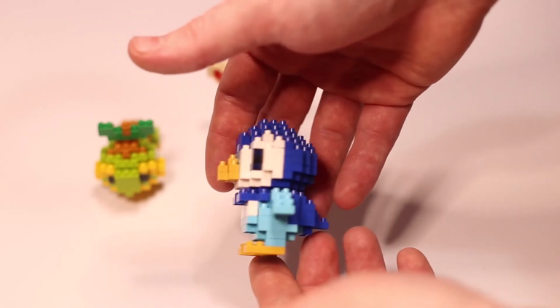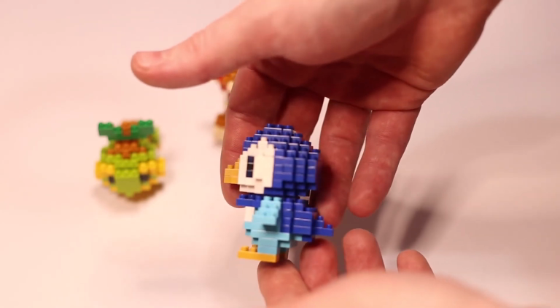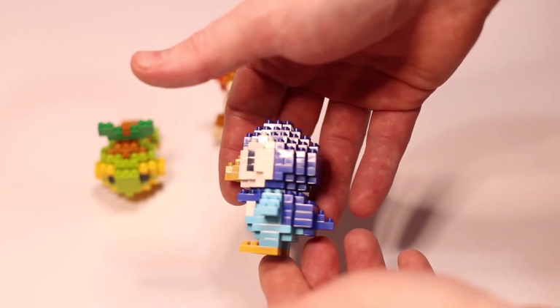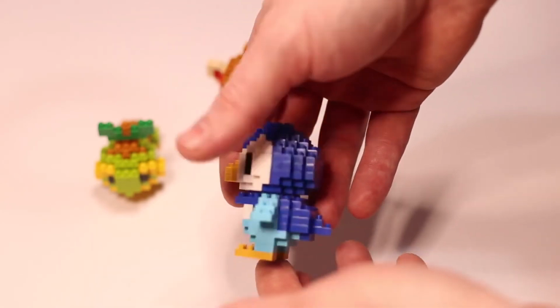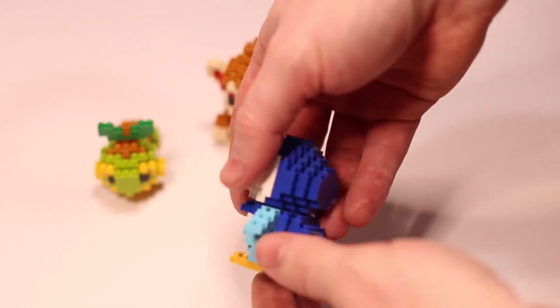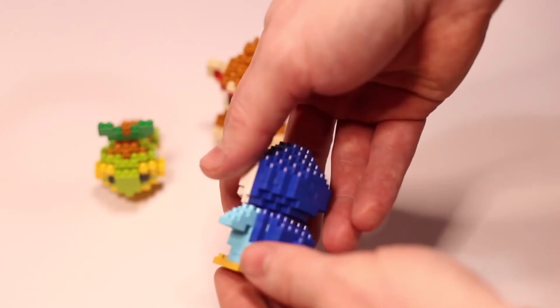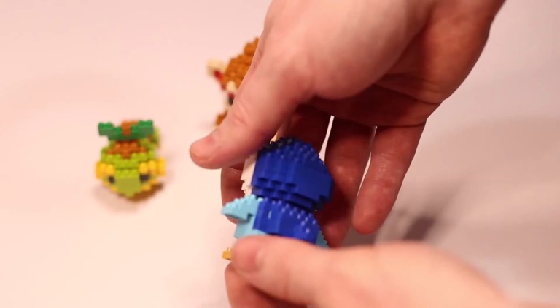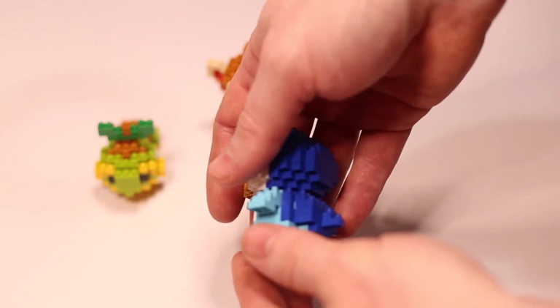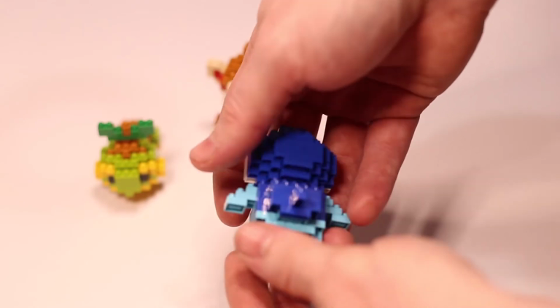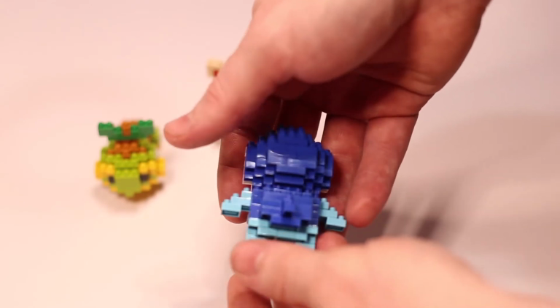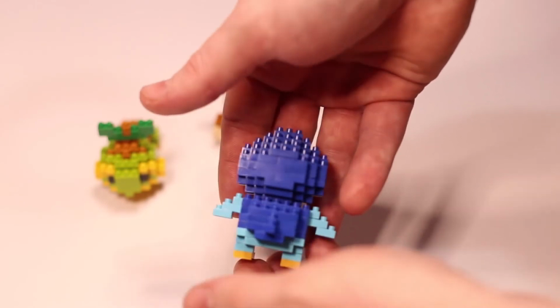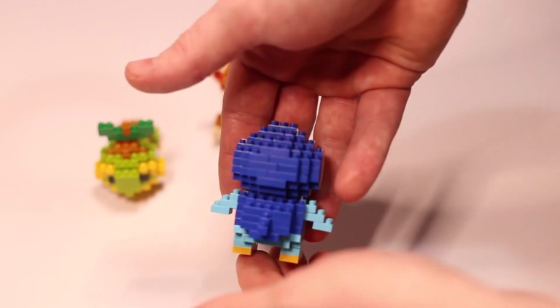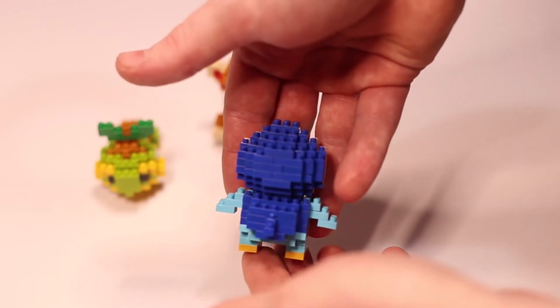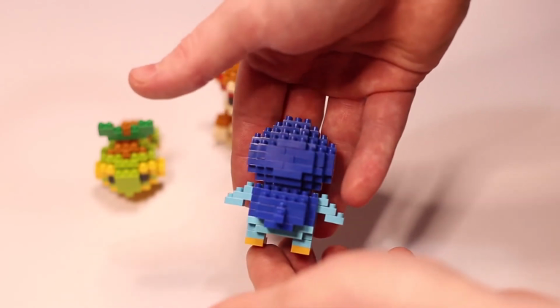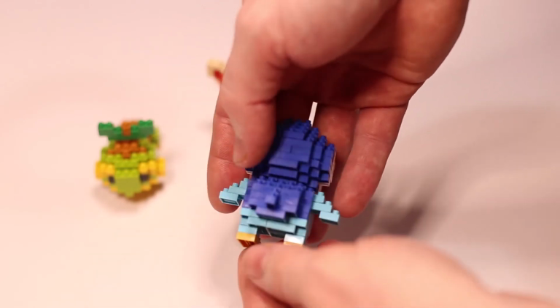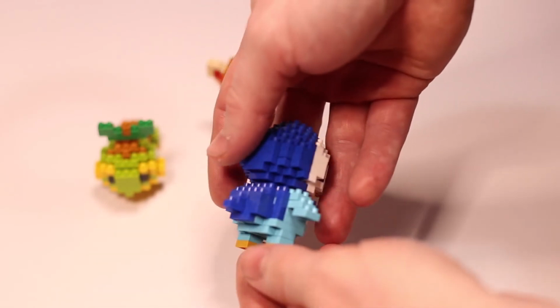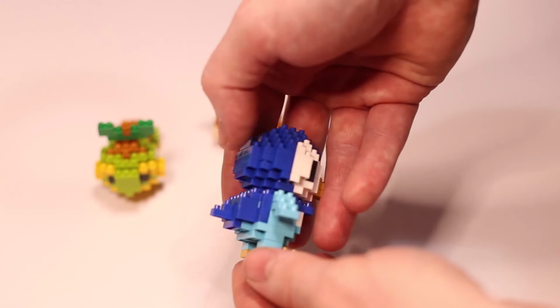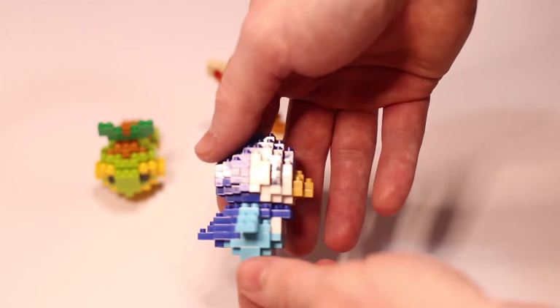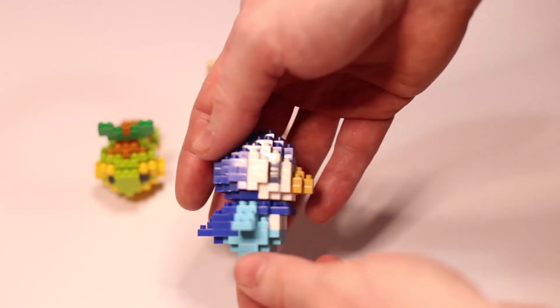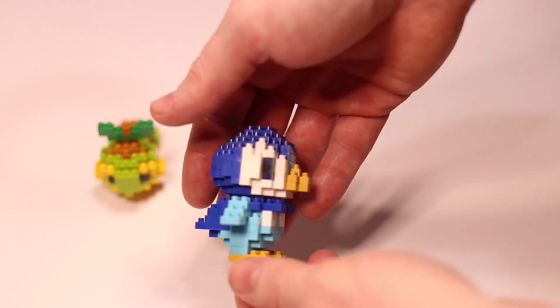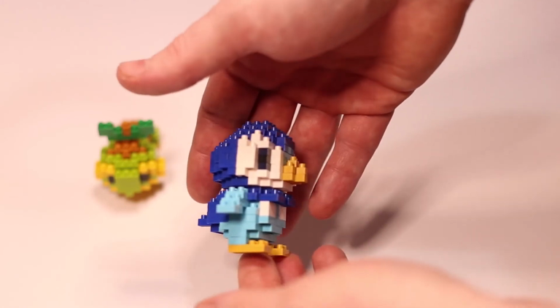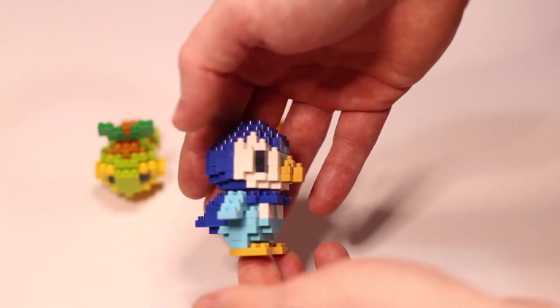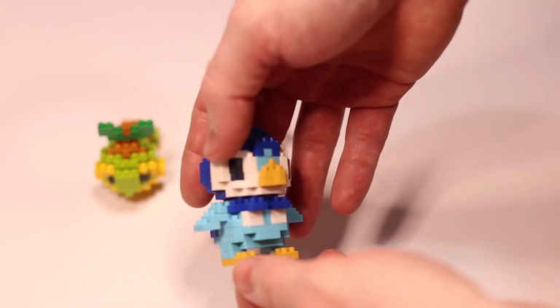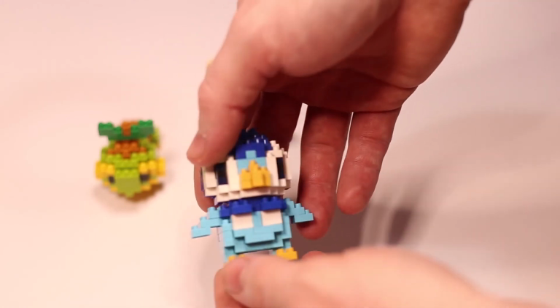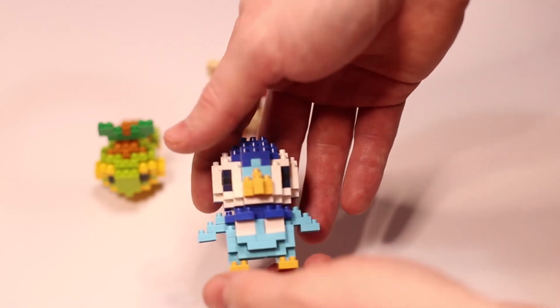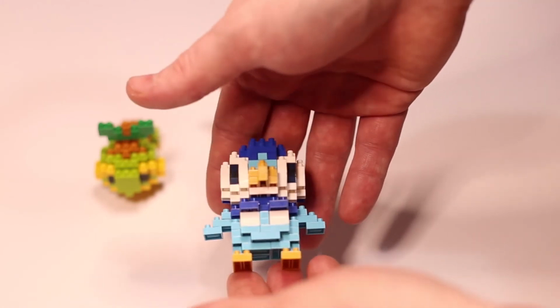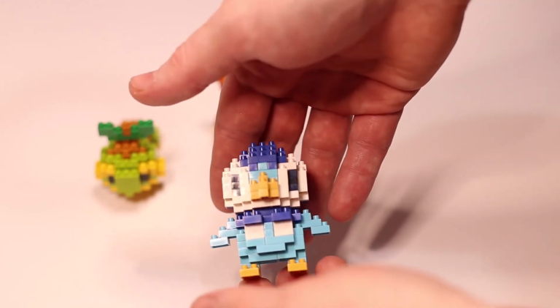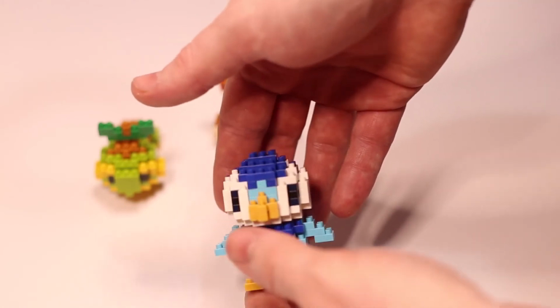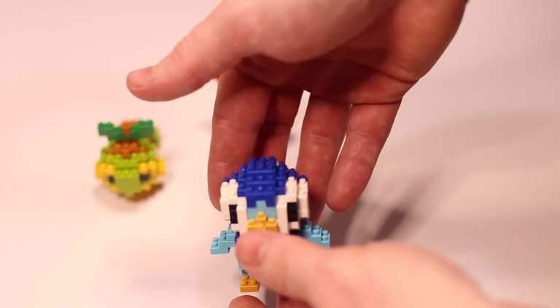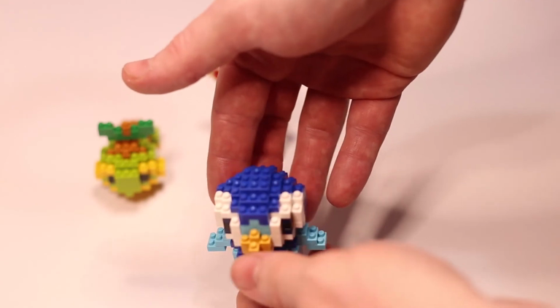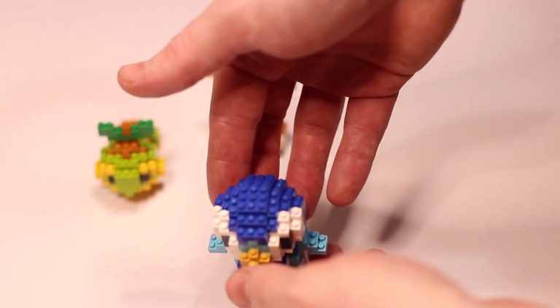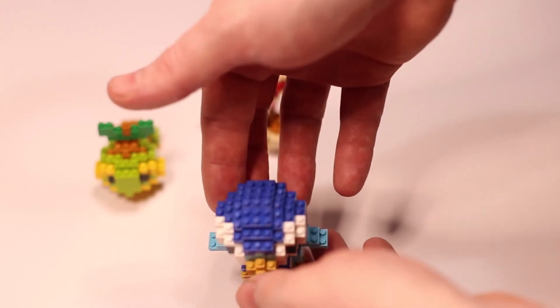When you are building these models, I highly recommend you use the Nanoblock building pad — it helps out so much with the first few layers of each build. The Nanoblock tweezers also help out, but for these models they are not needed as much, though they still do help out a little bit.